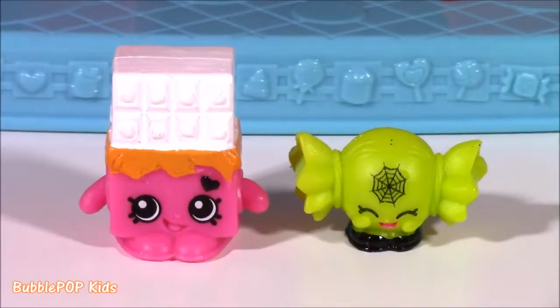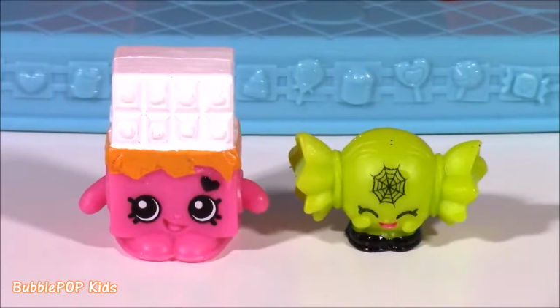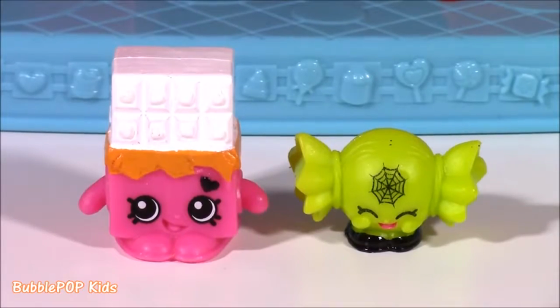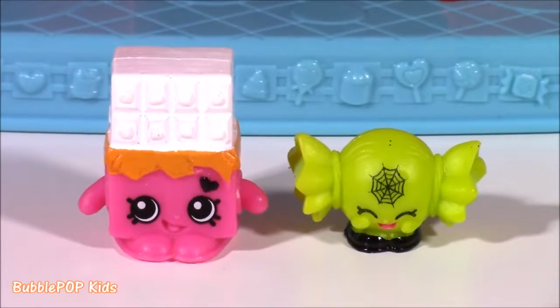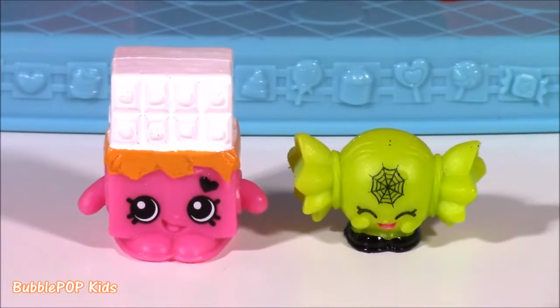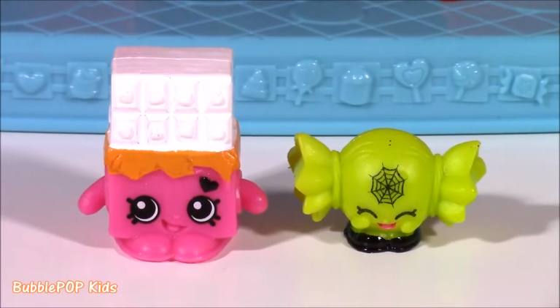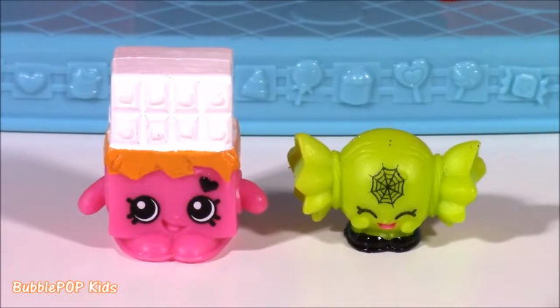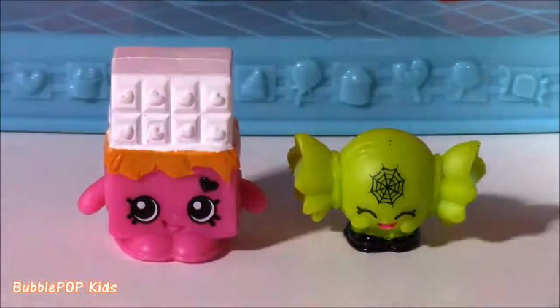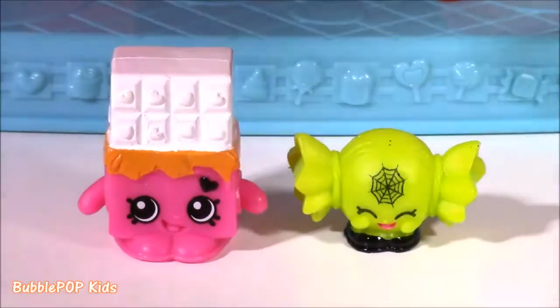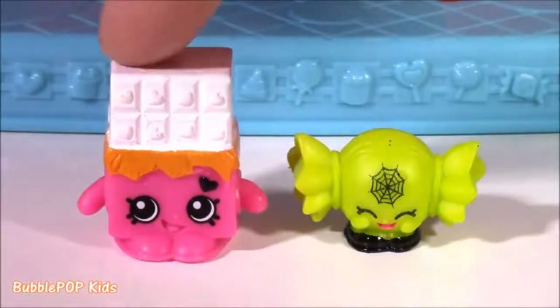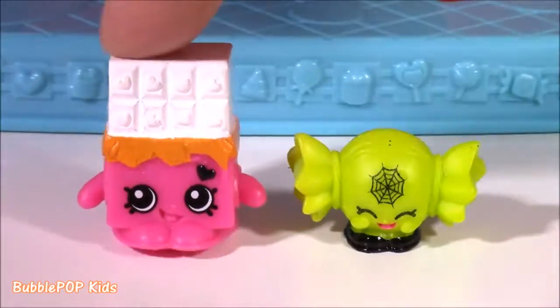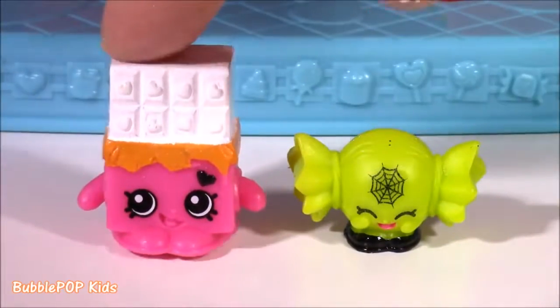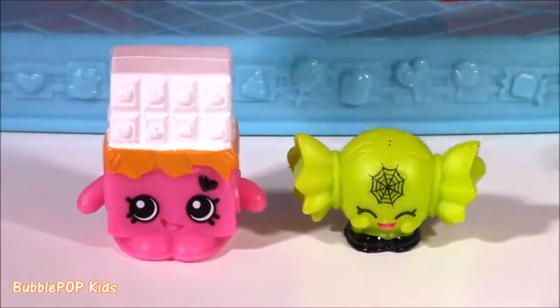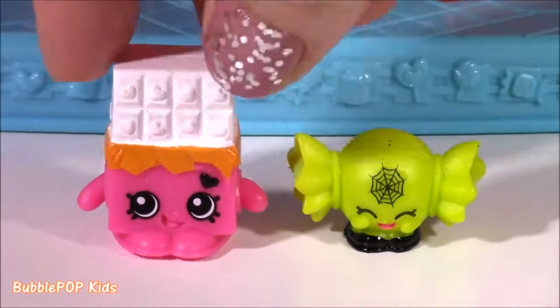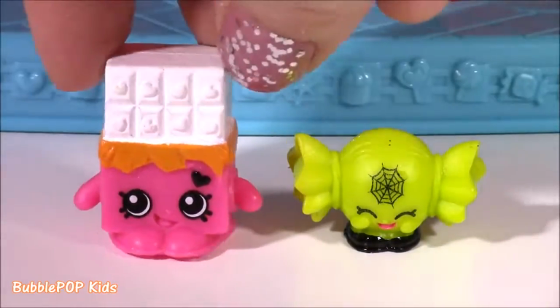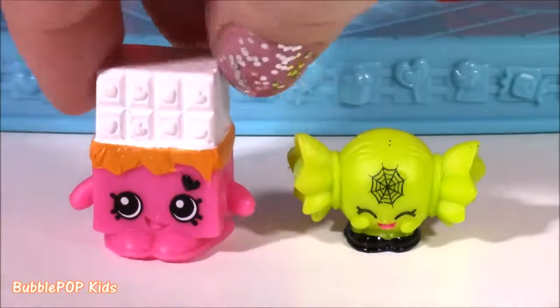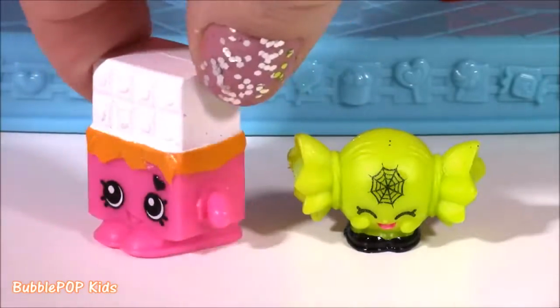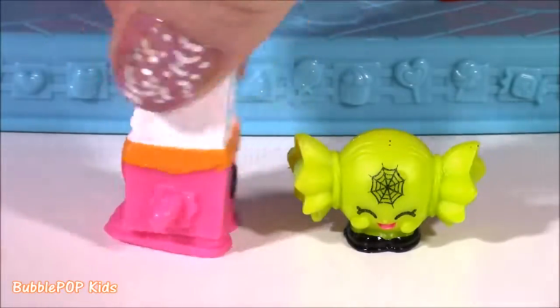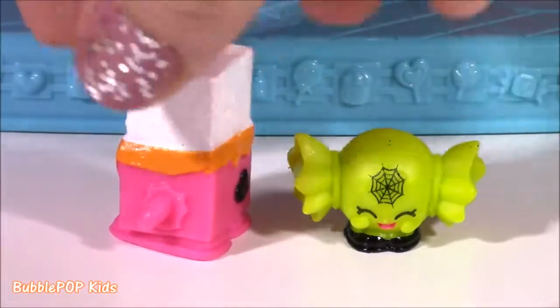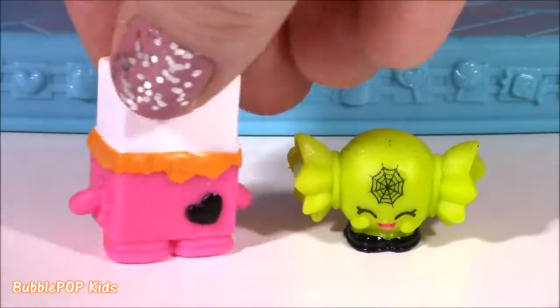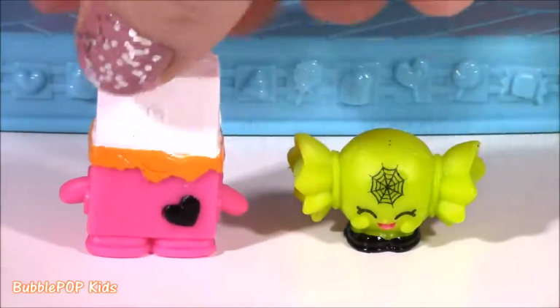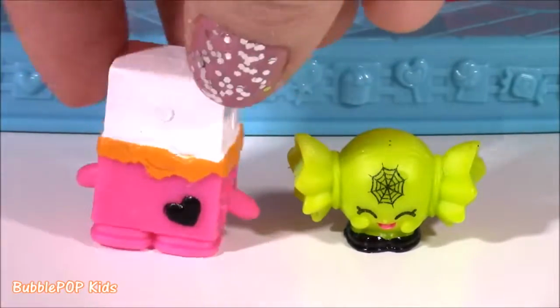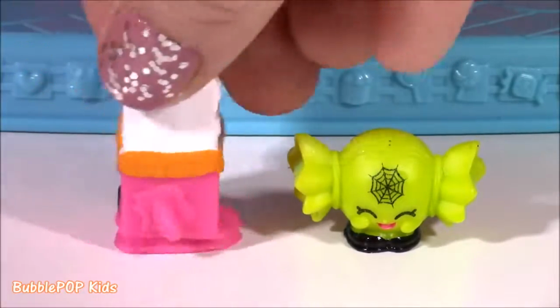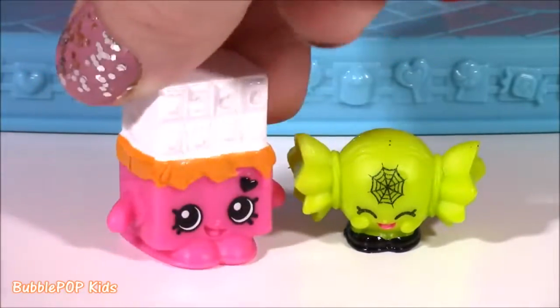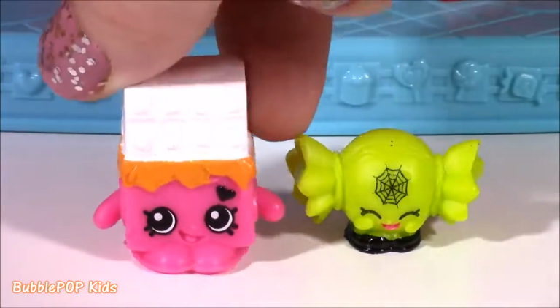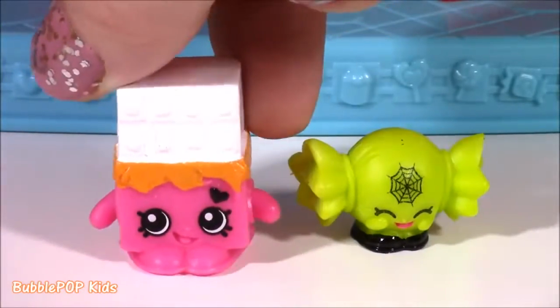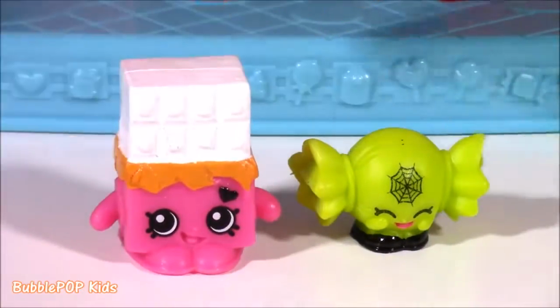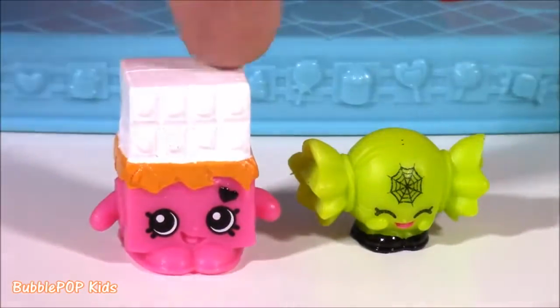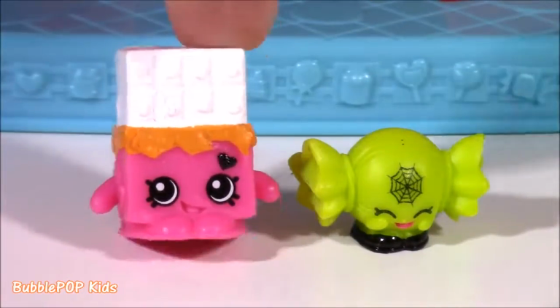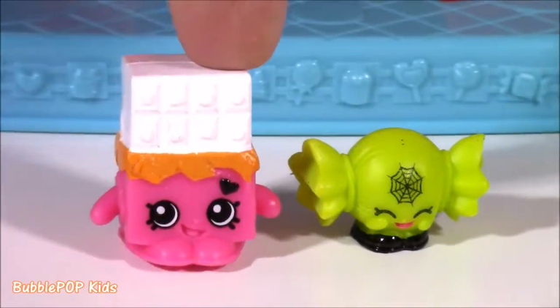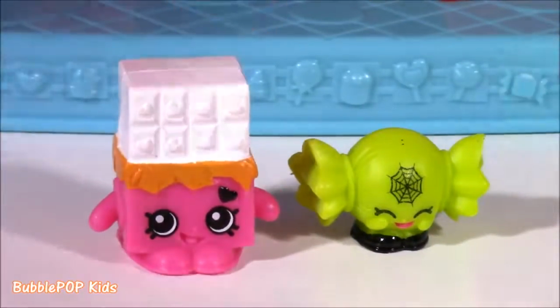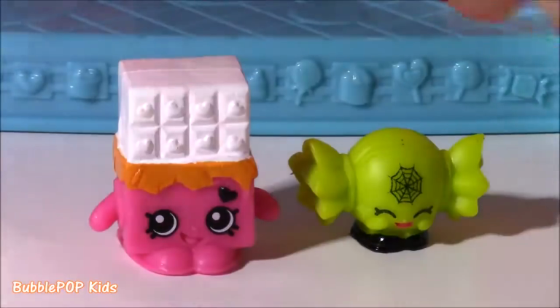And look who's joining us today. We have the Halloween version, Cheeky Chocolate. Look at that little Cheeky Chocolate — I love the pink and orange.